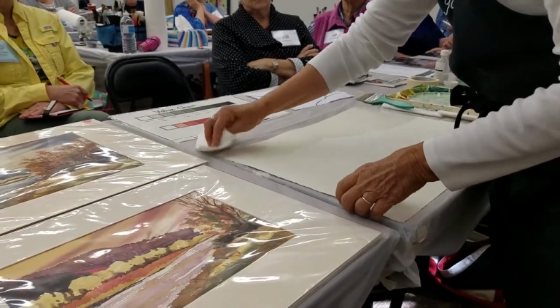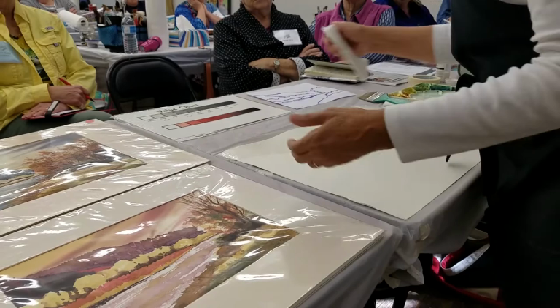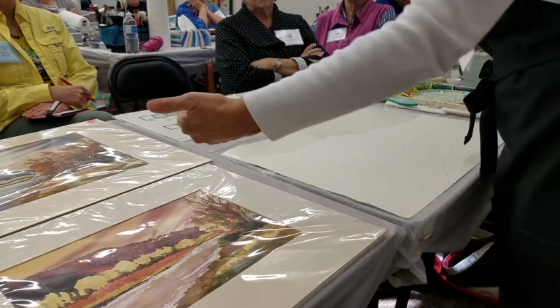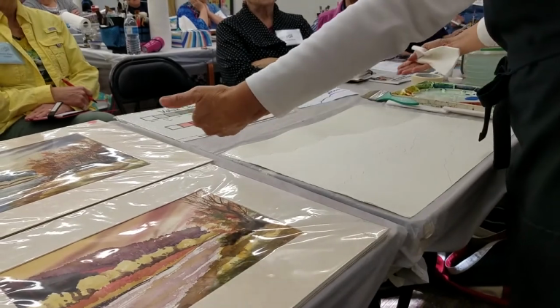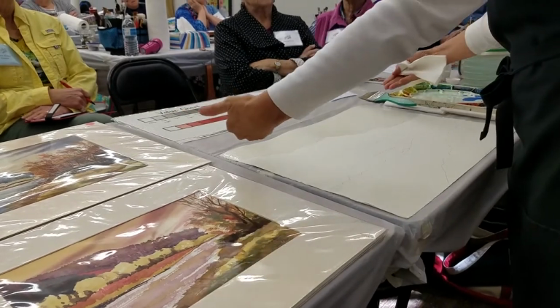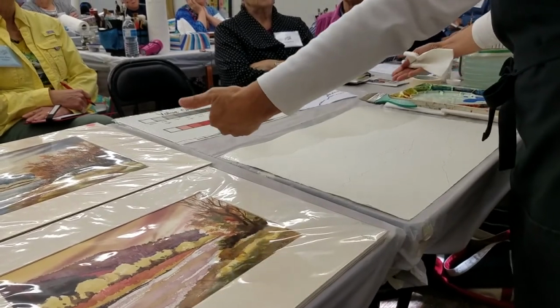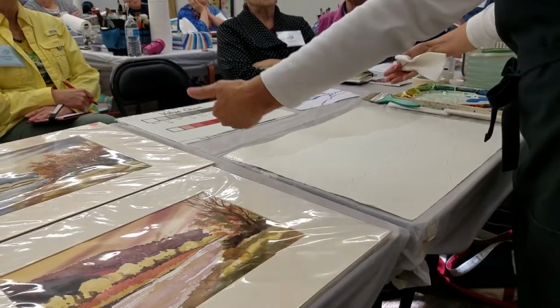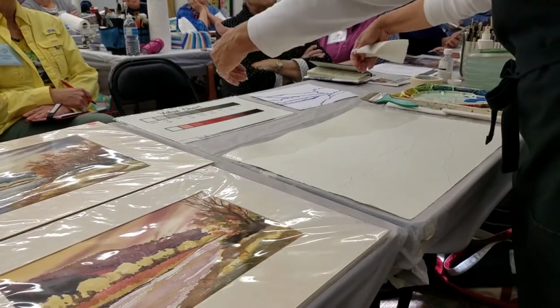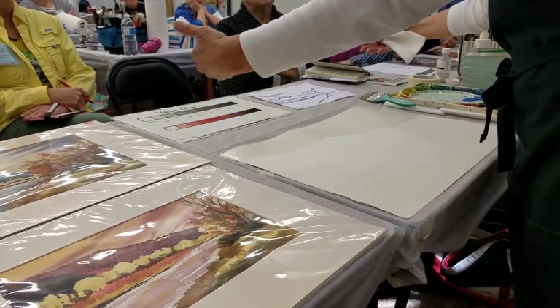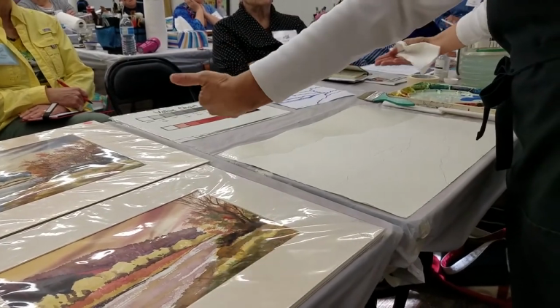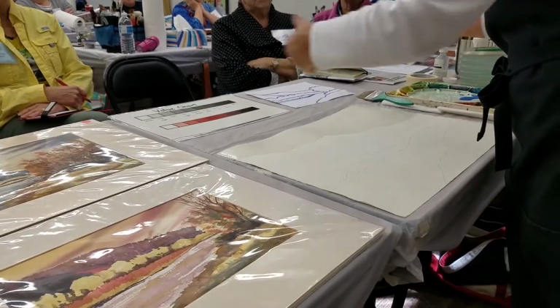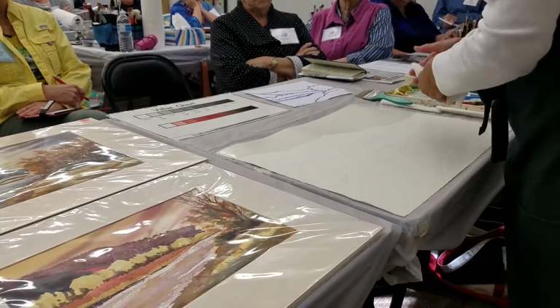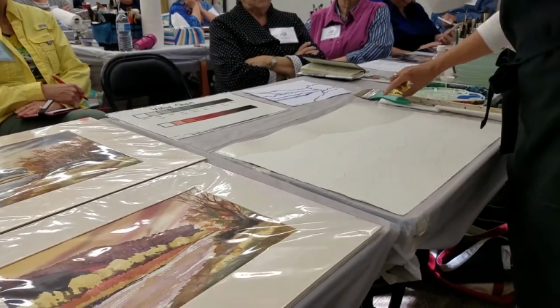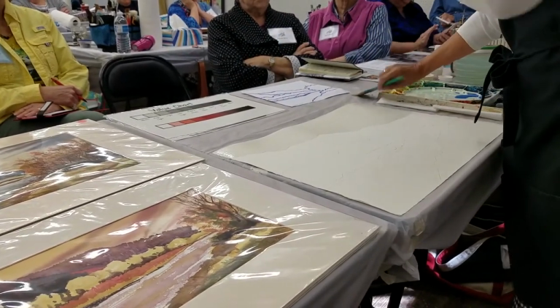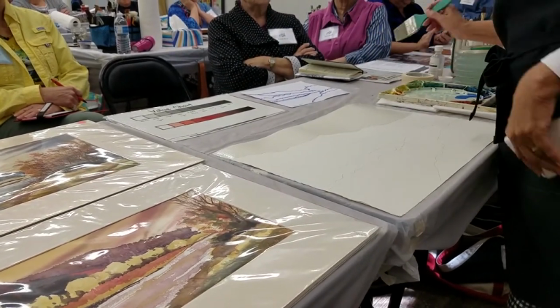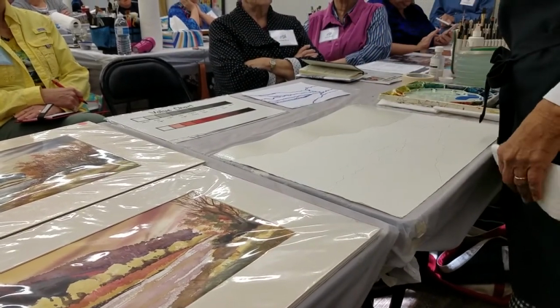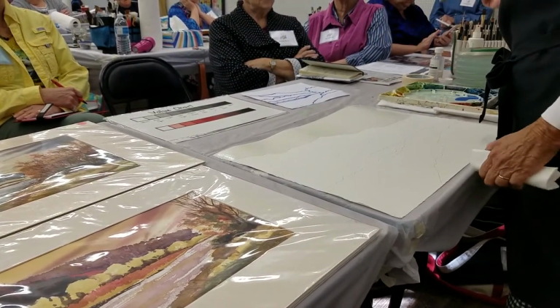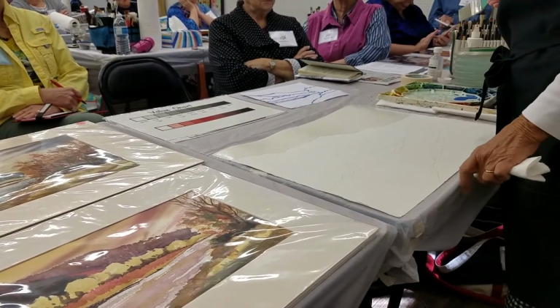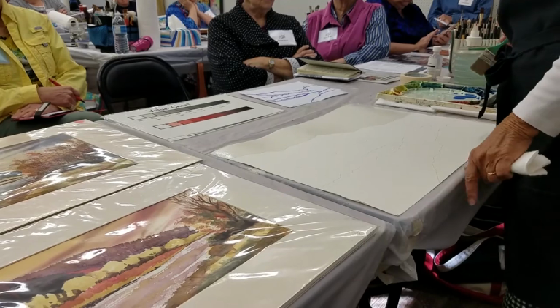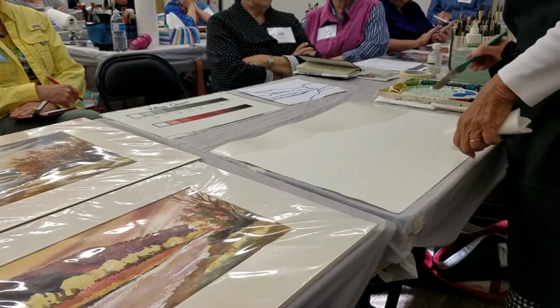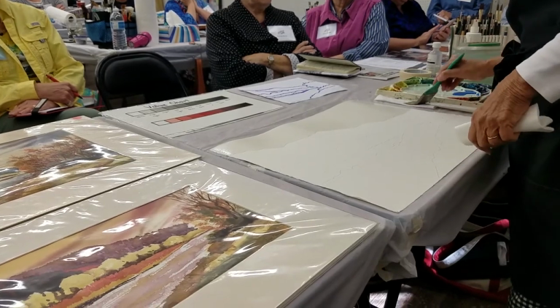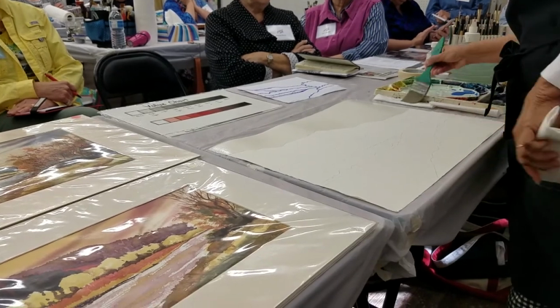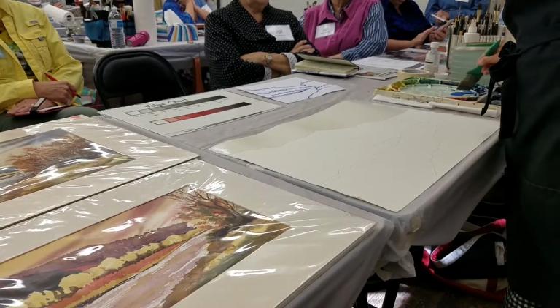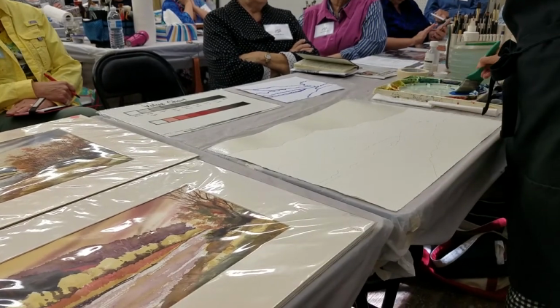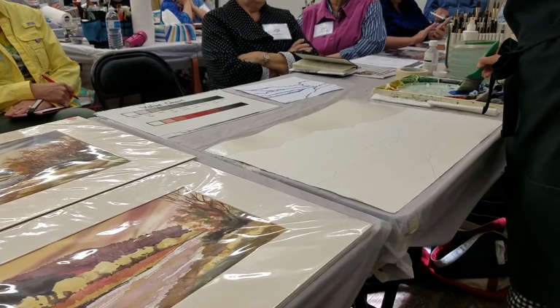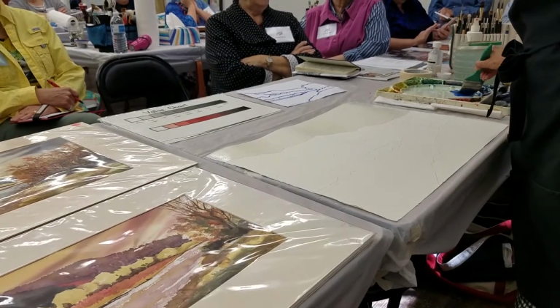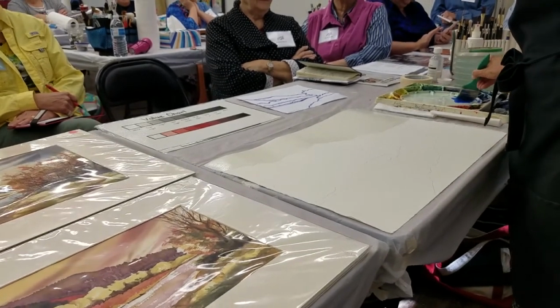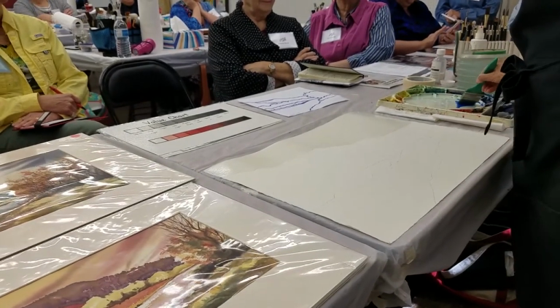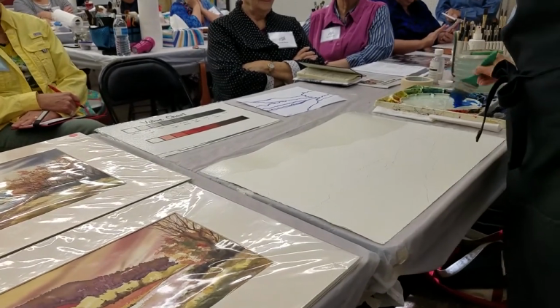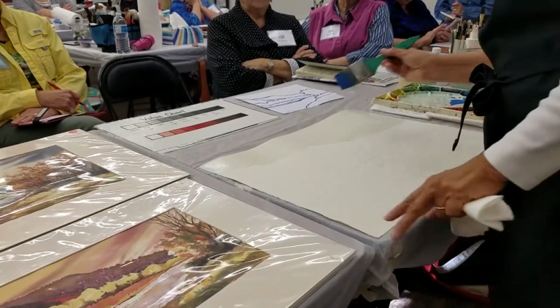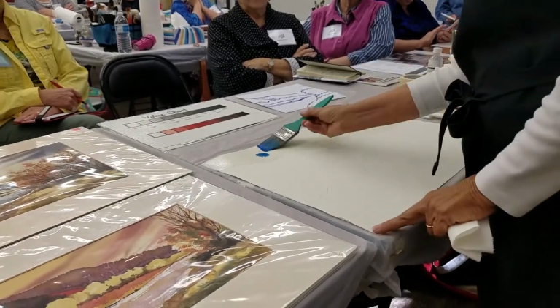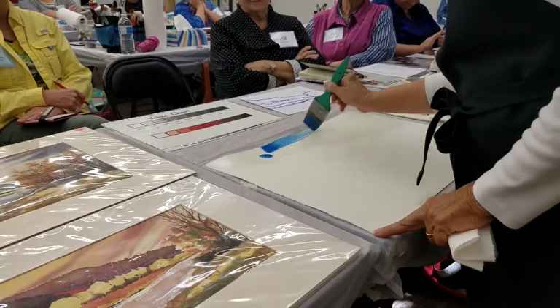Before I put any color in, I'm going to pick this up and get all that extra moisture off. Because otherwise I might end up with a little backwash that crawls in. It might happen anyway — we get what we get. I'm going to go into the cerulean blue that I've already diluted.